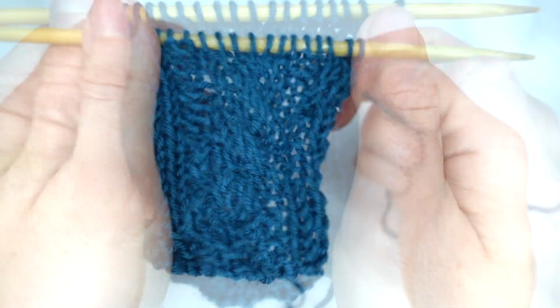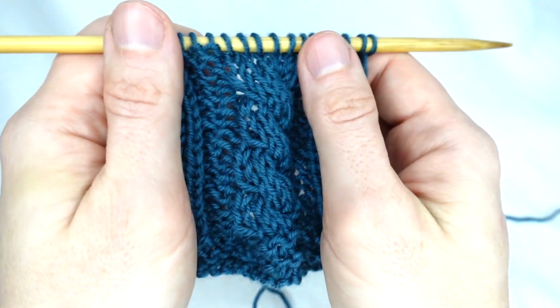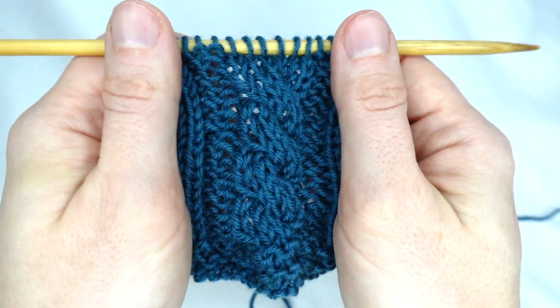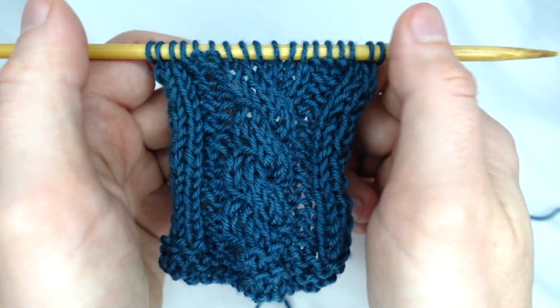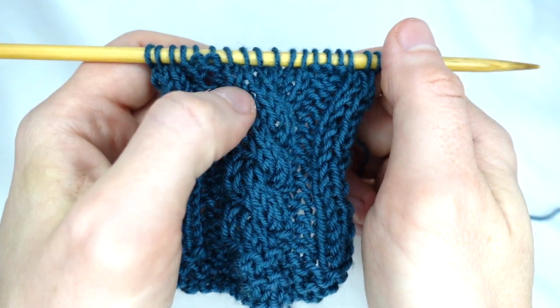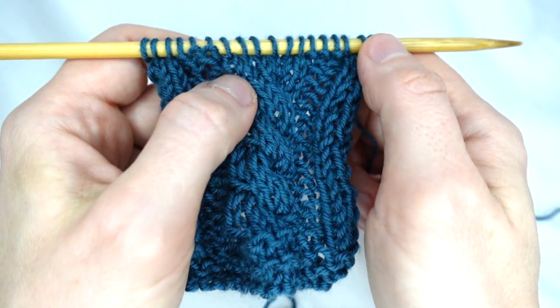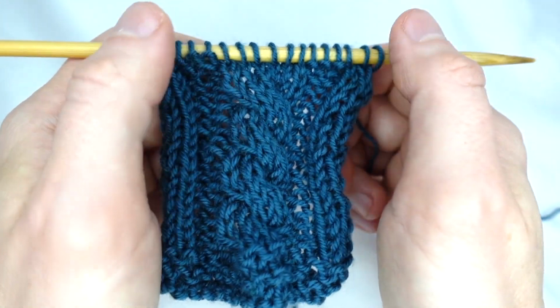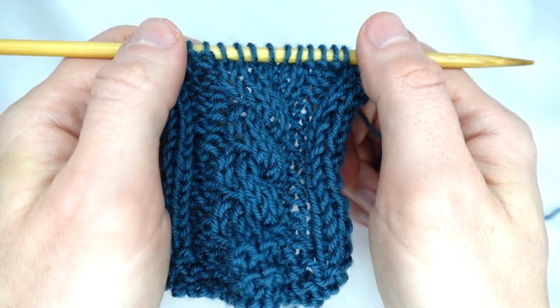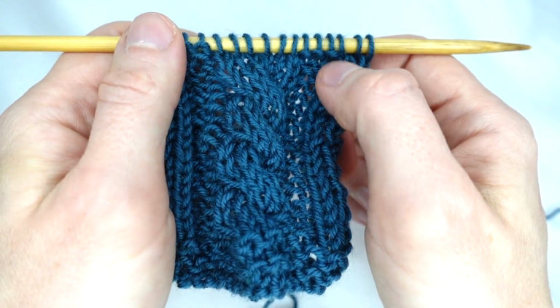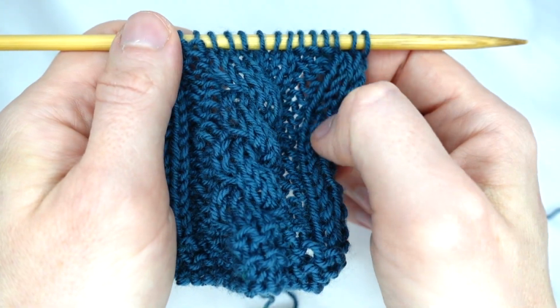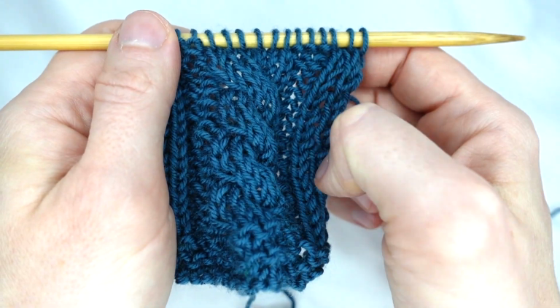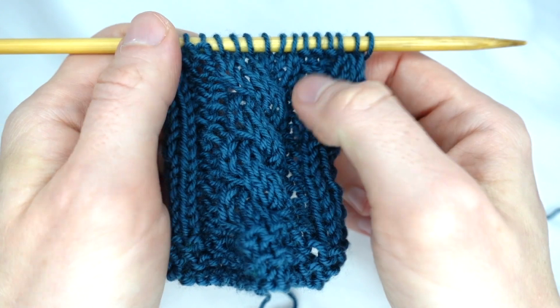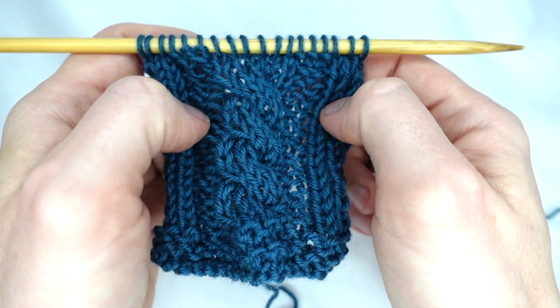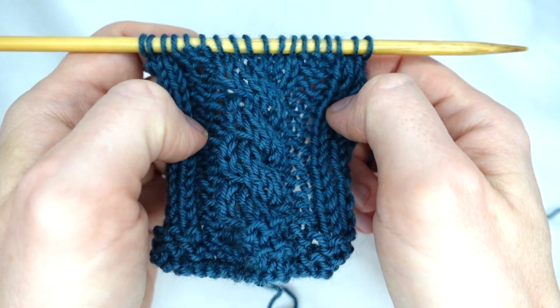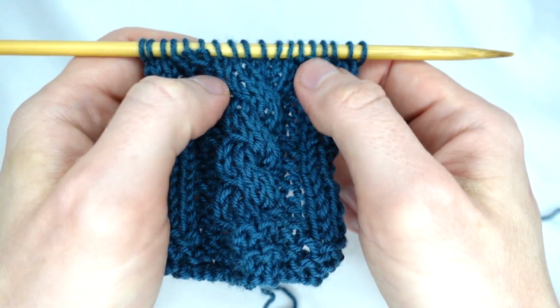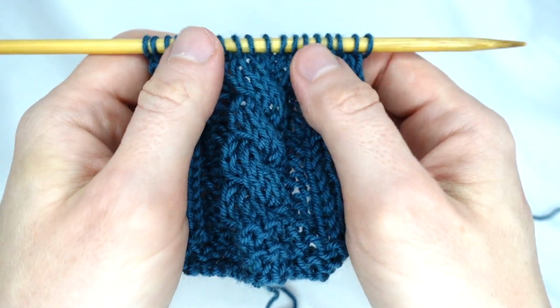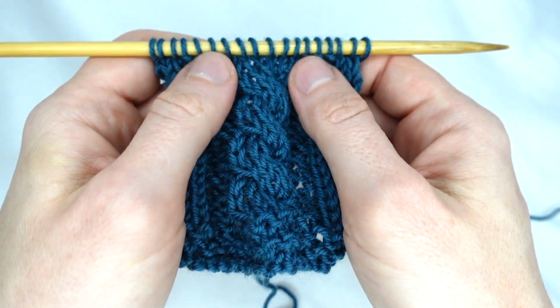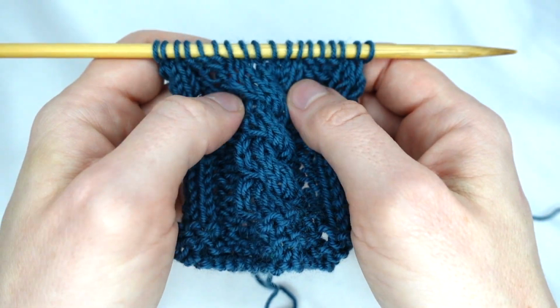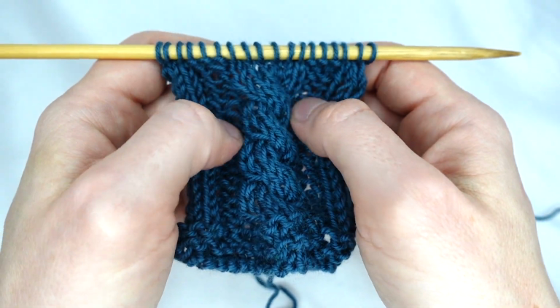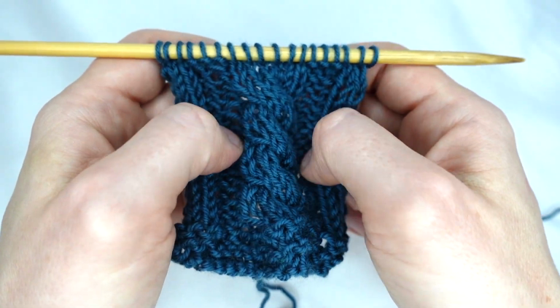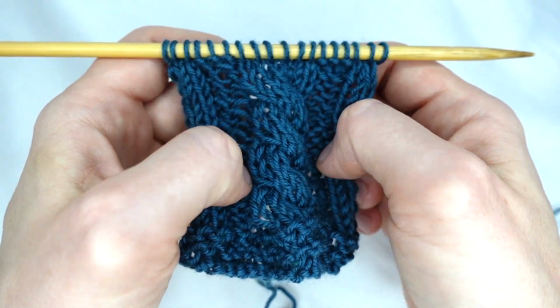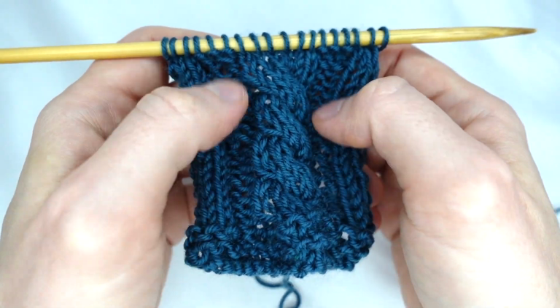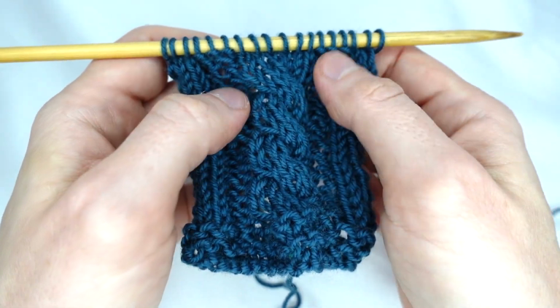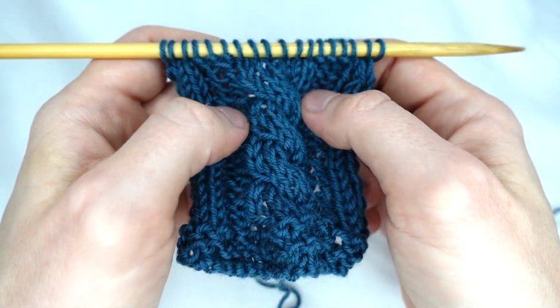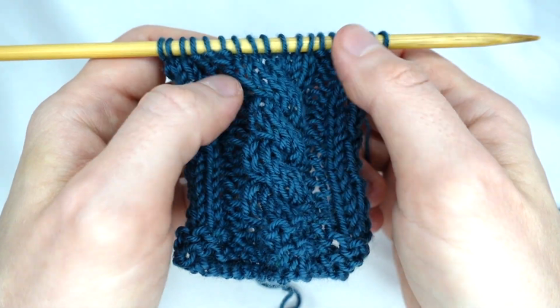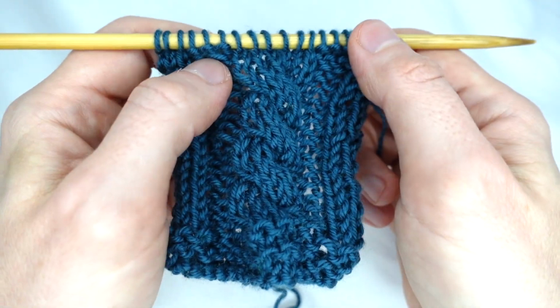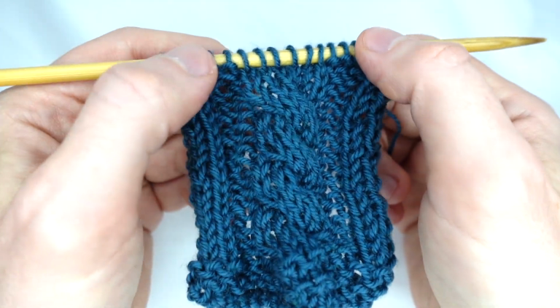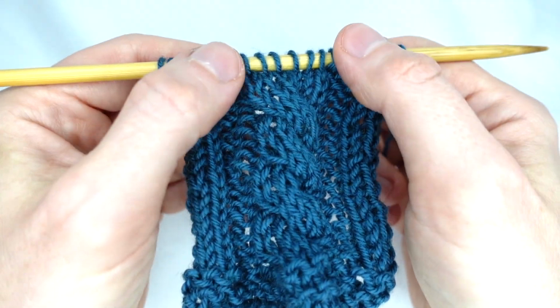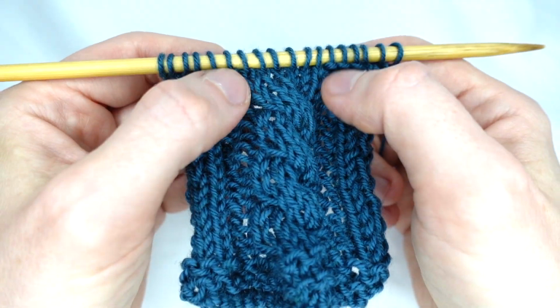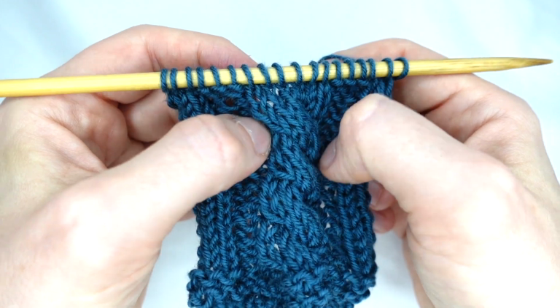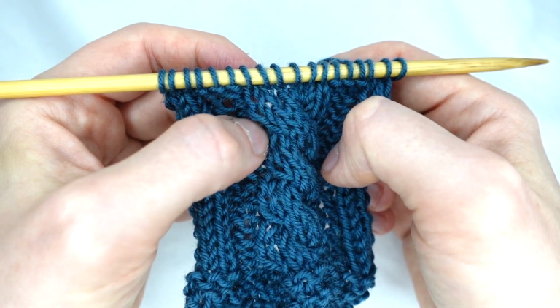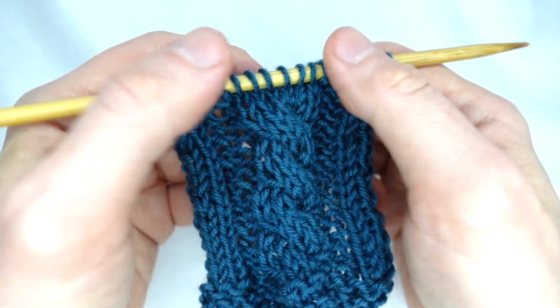In this demonstration I have a border of 3 knit stitches, then 3 purl stitches, and there are 6 stitches in the centre for the cable.